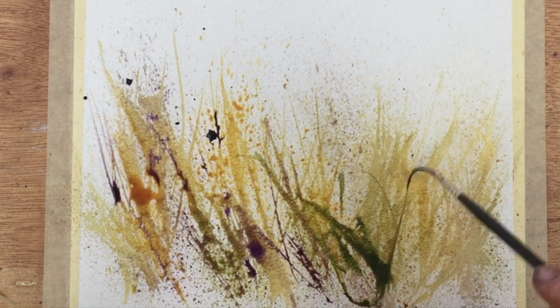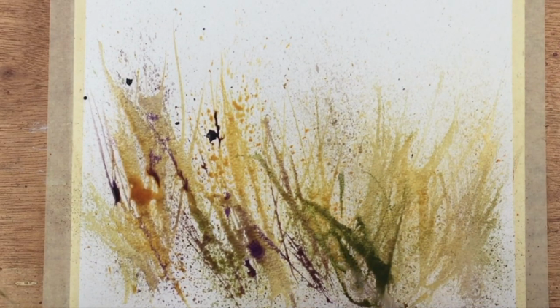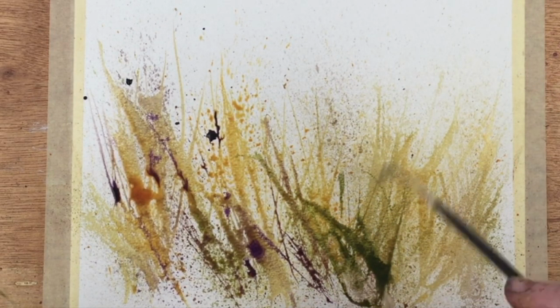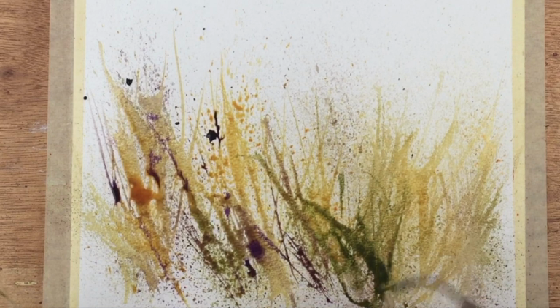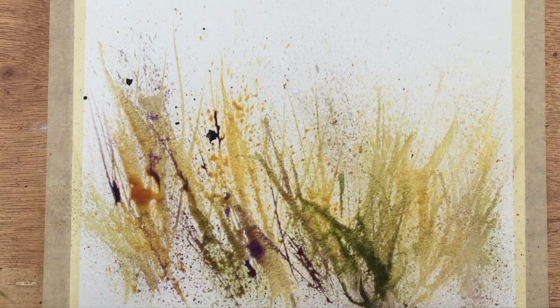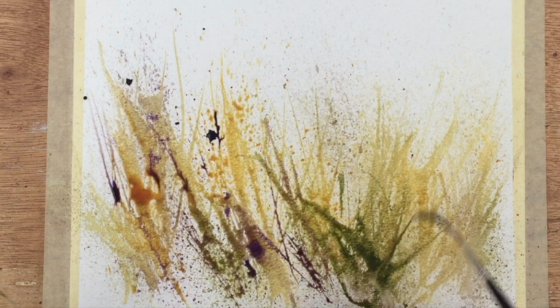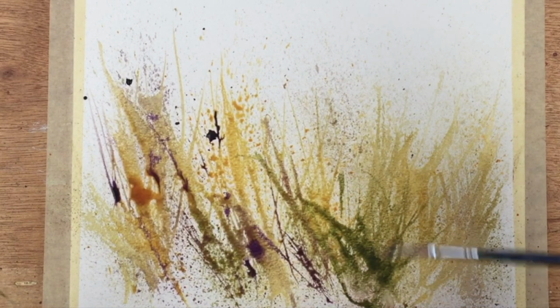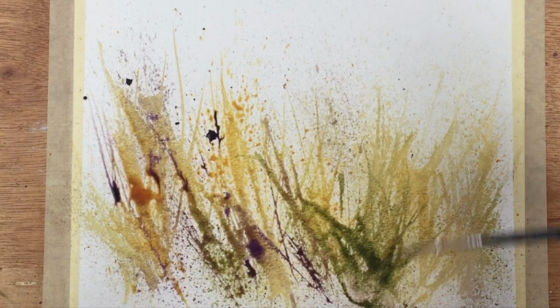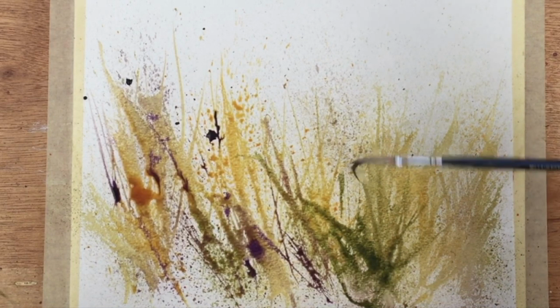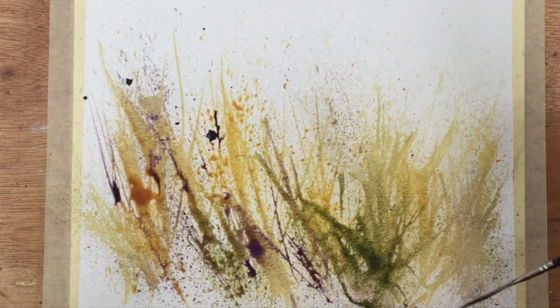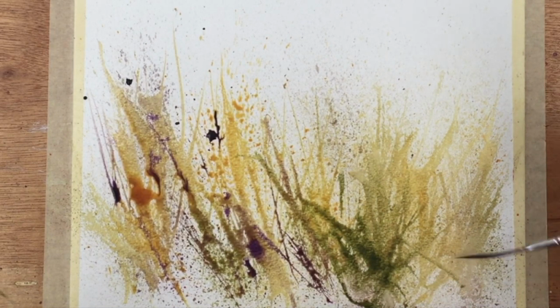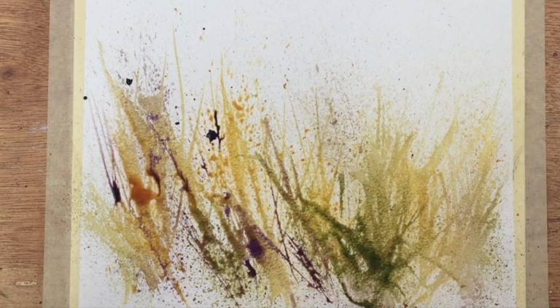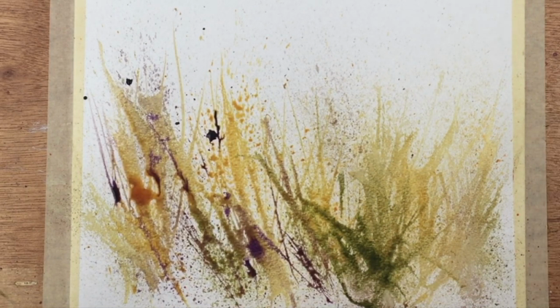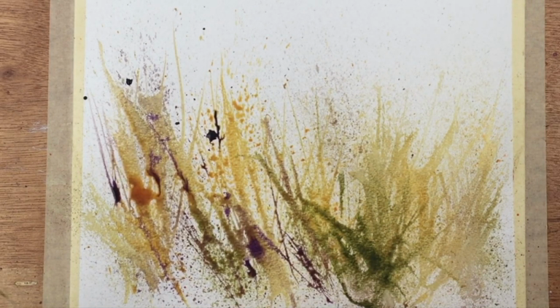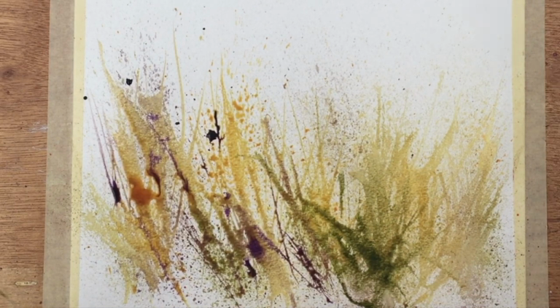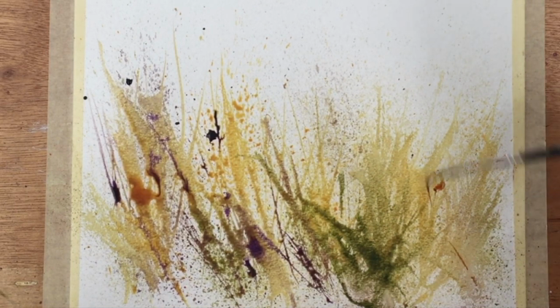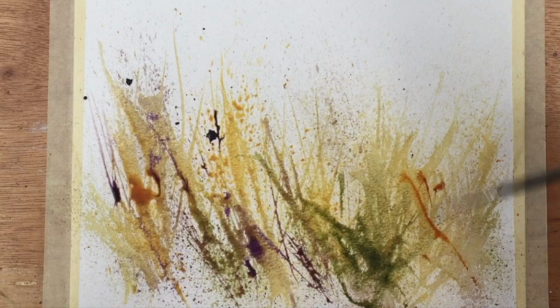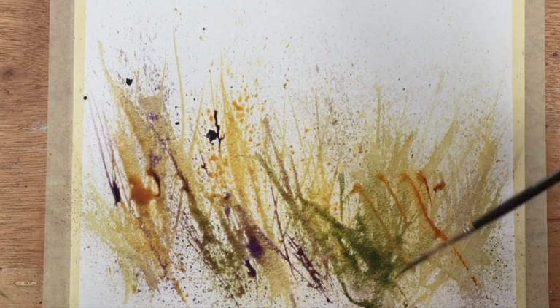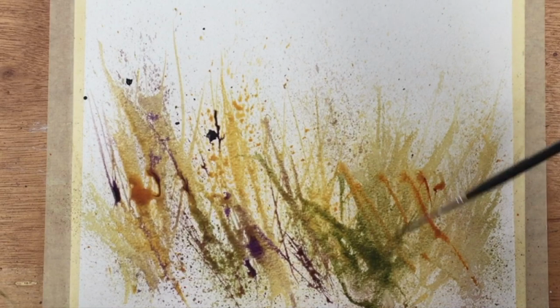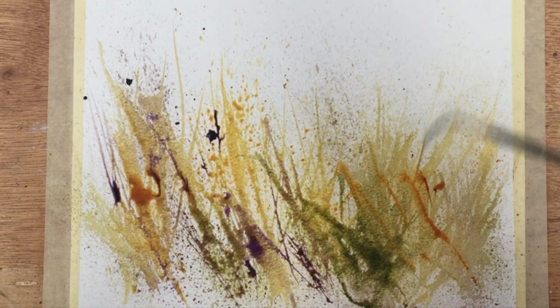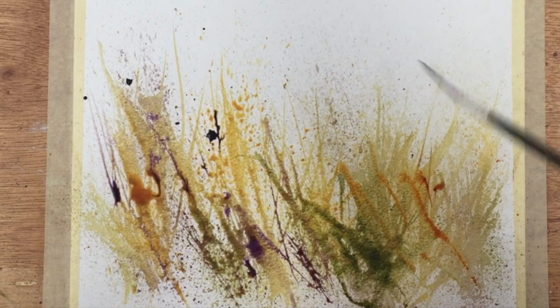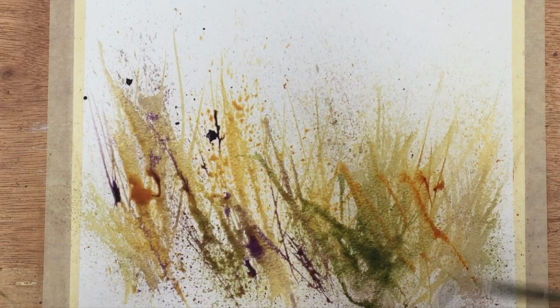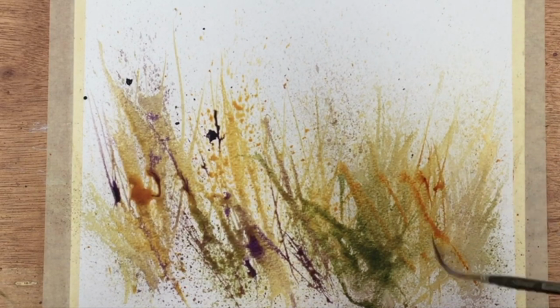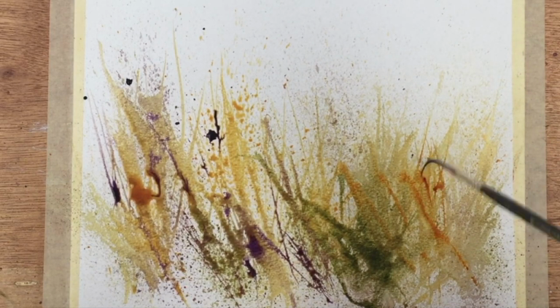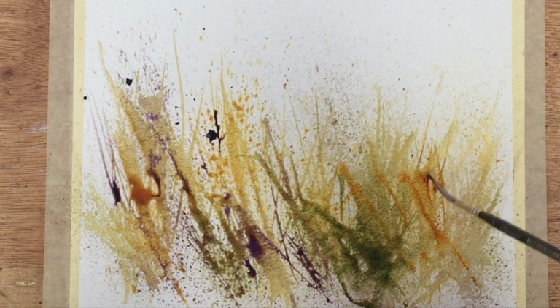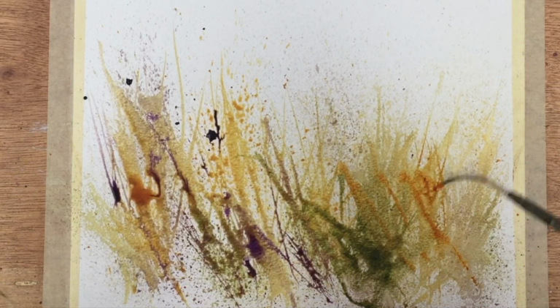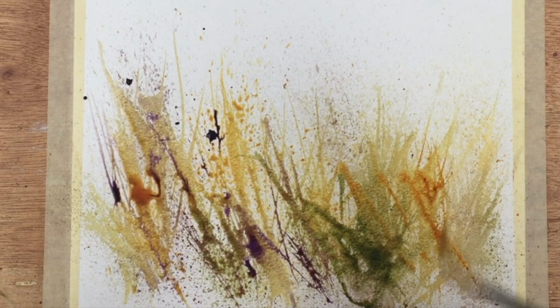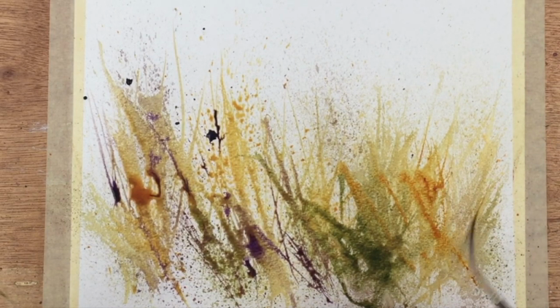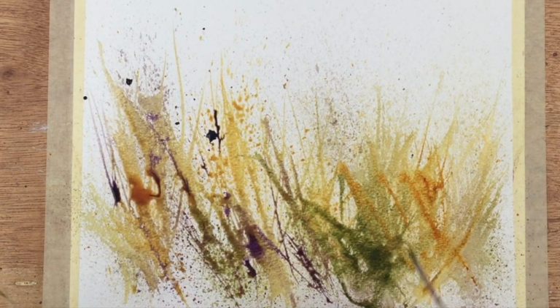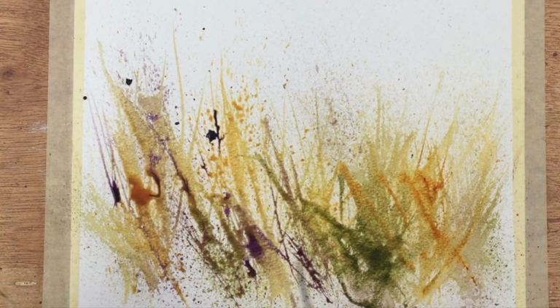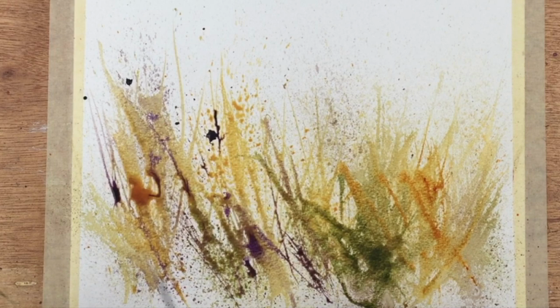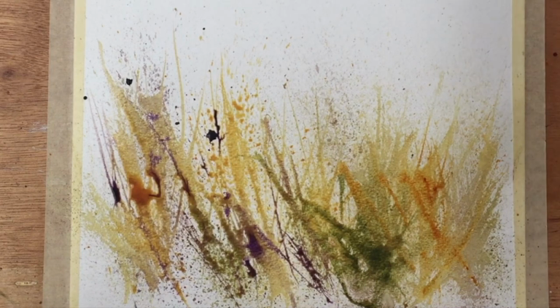I would suggest you give this a try. If you can invest in a rigger brush or one of these sabres and just flick the paint around a bit — it's really, really fun.